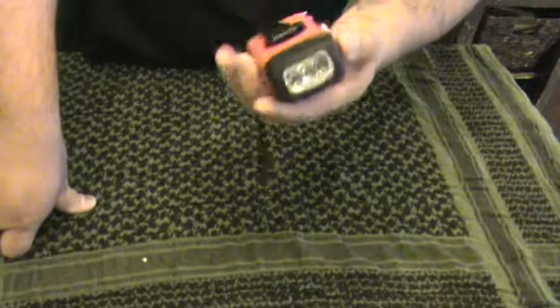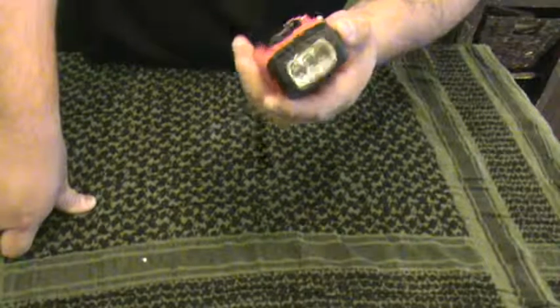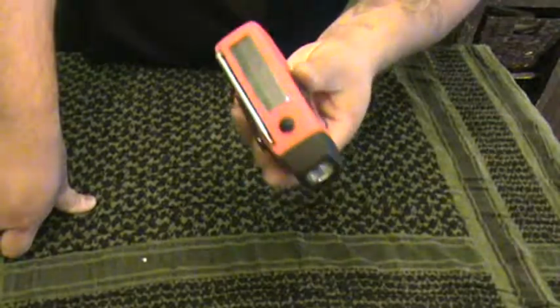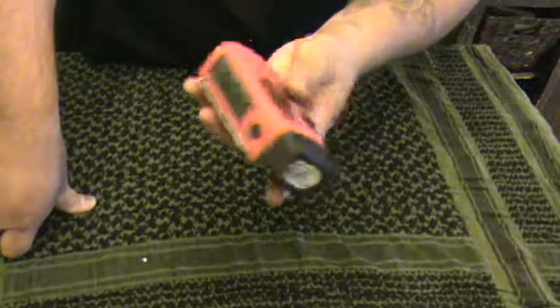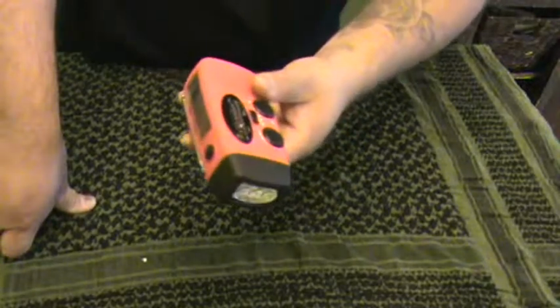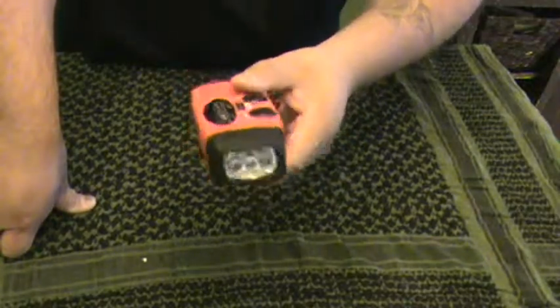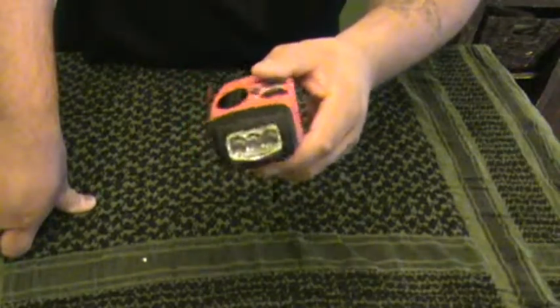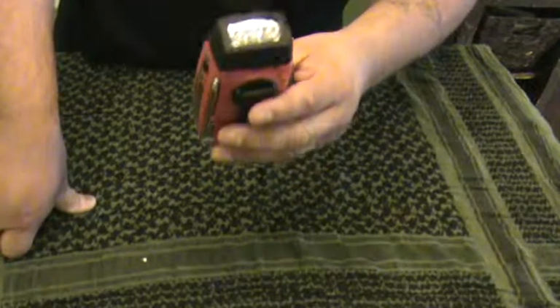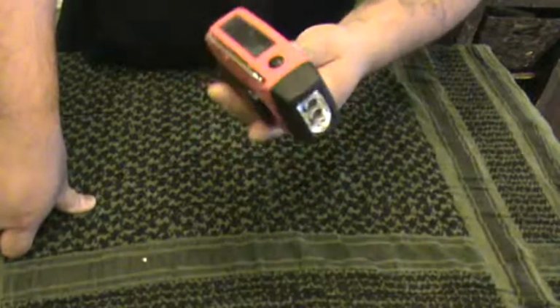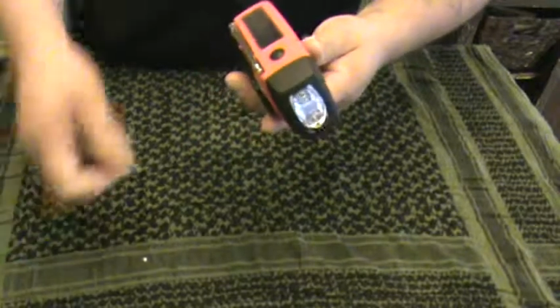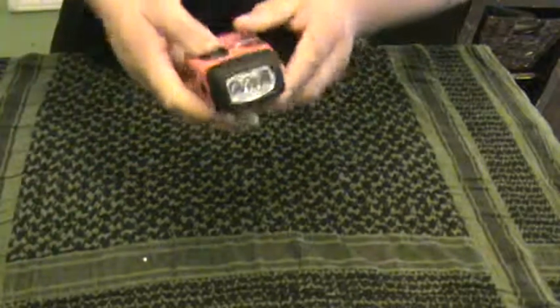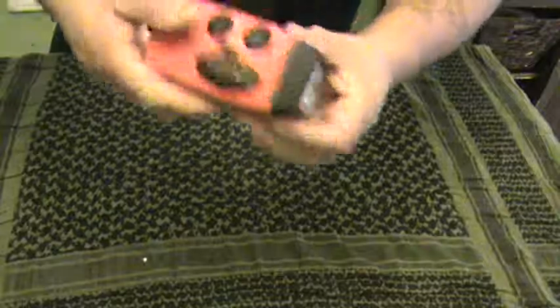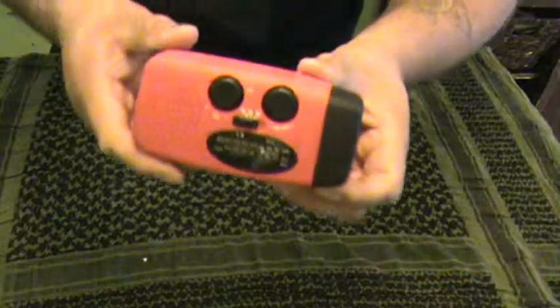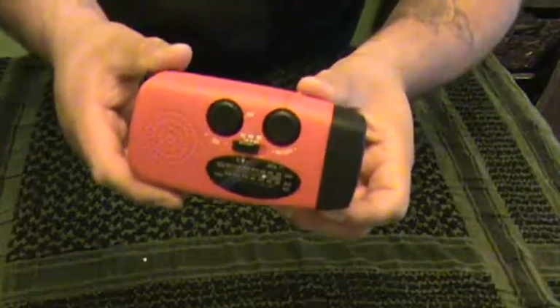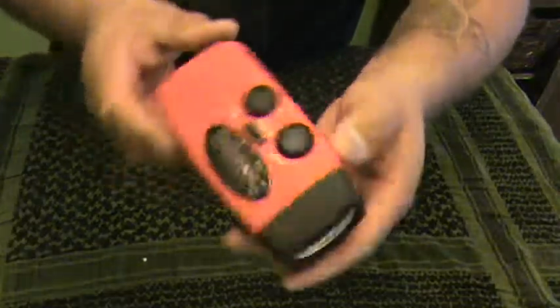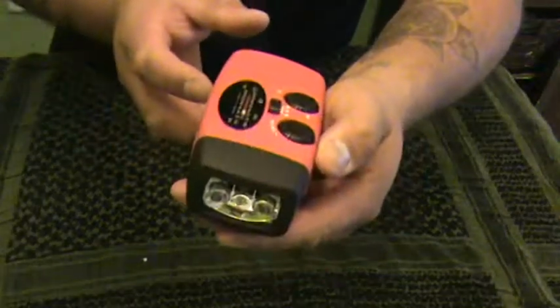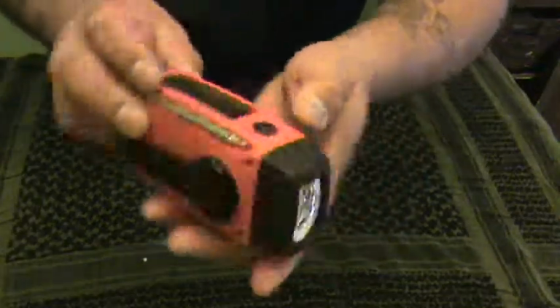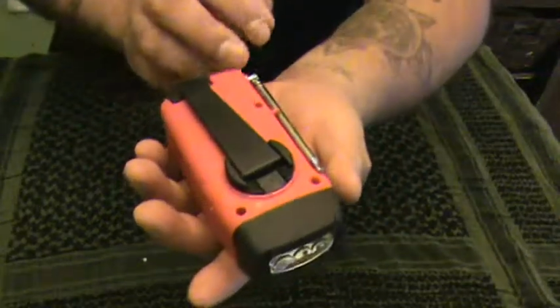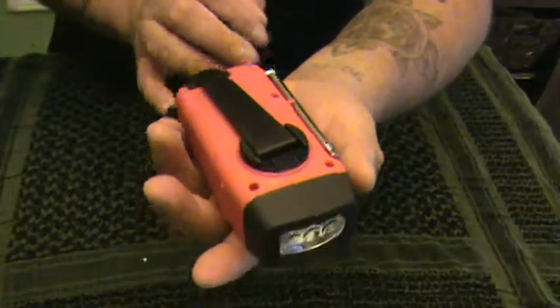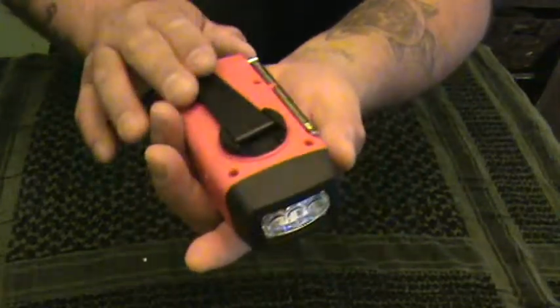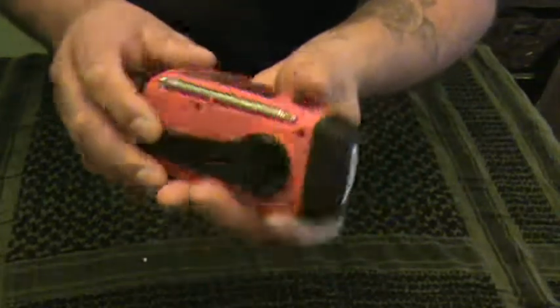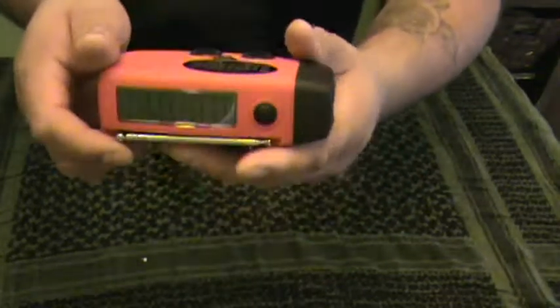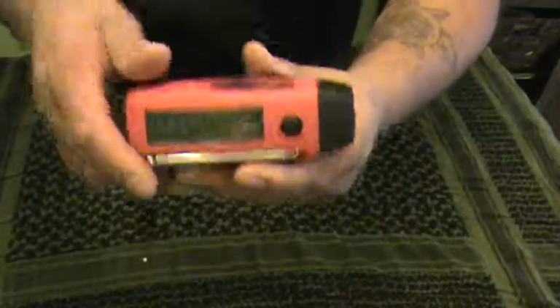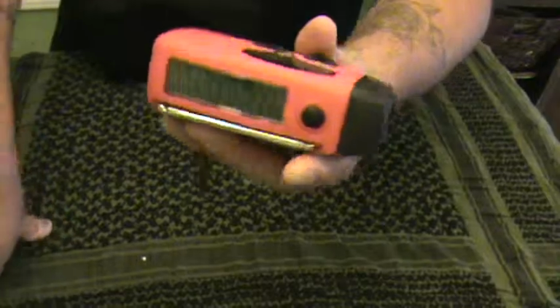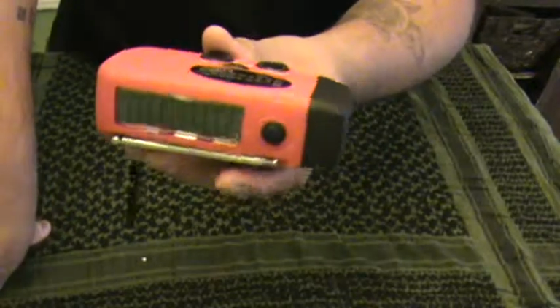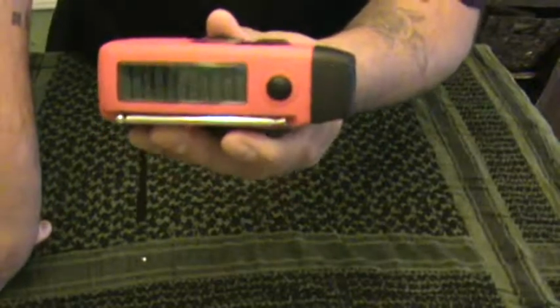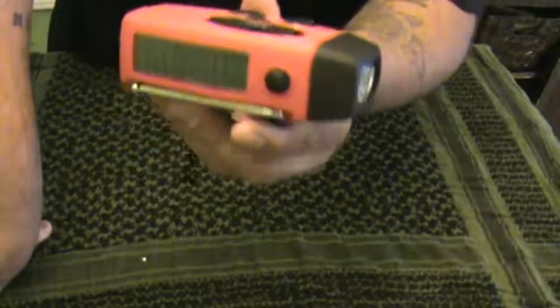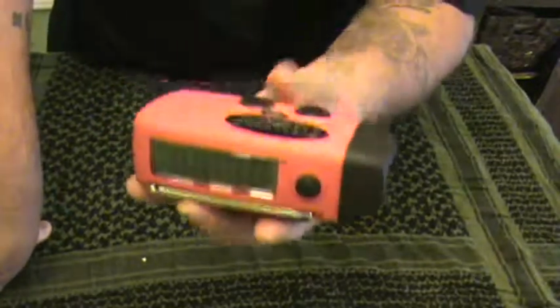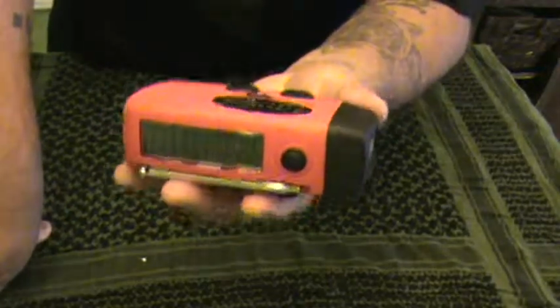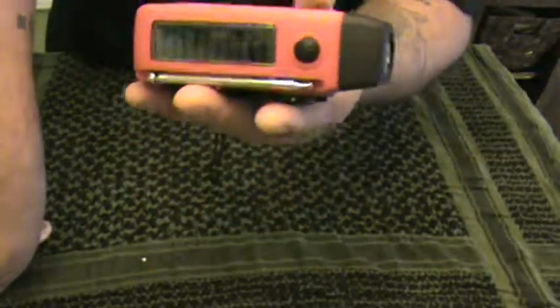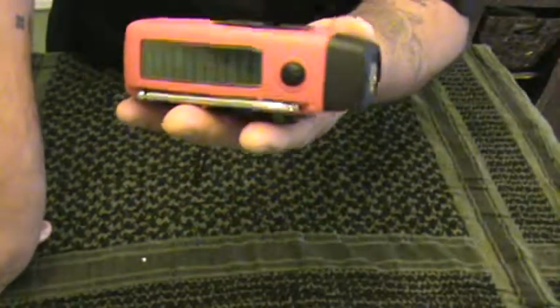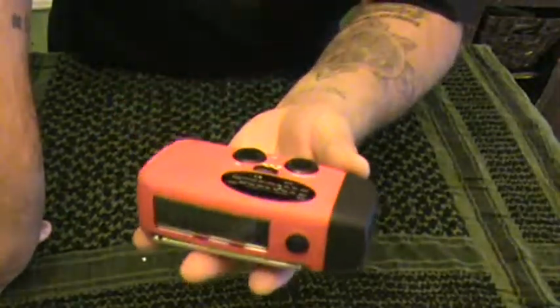I bought this about two years ago and as you can see the battery still works. I haven't really used it much, but this is what I carry in my backpack. It's not big, and it's a good item to have in your bags, in the vehicle.